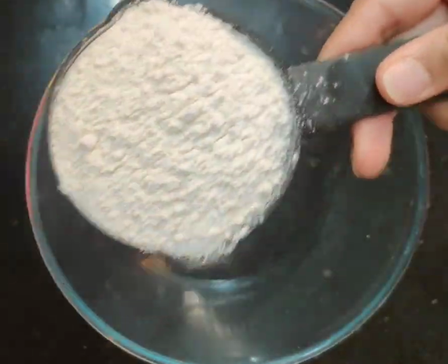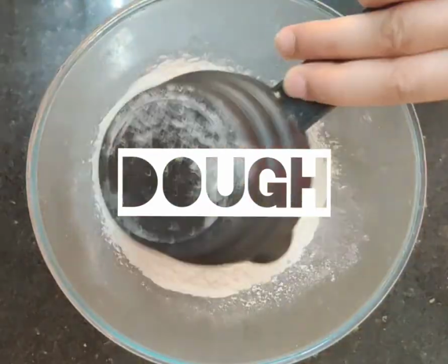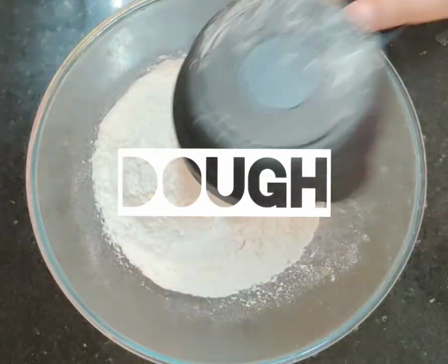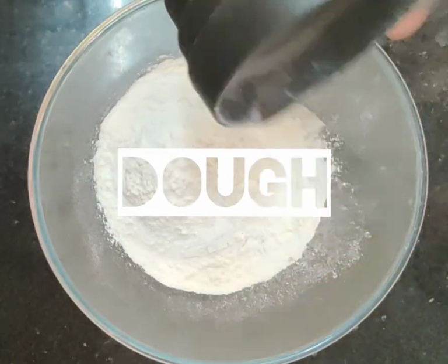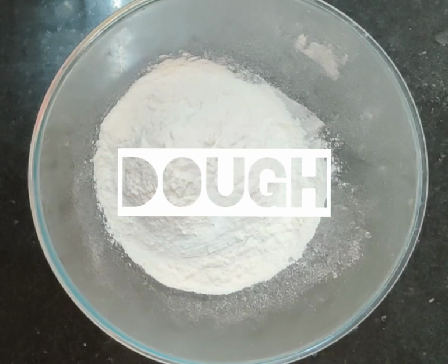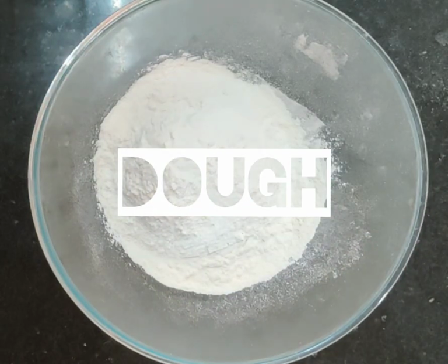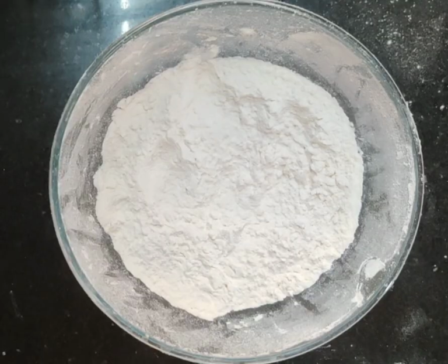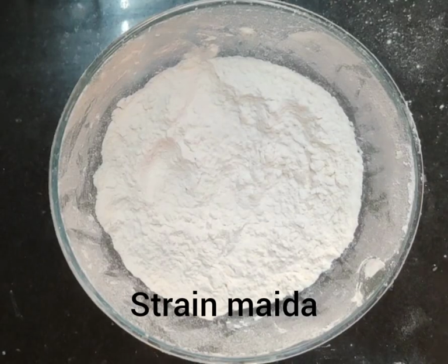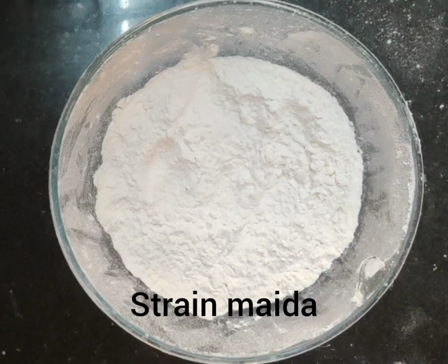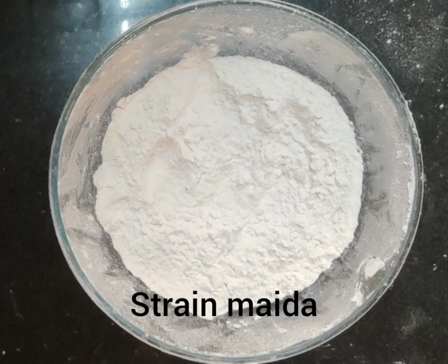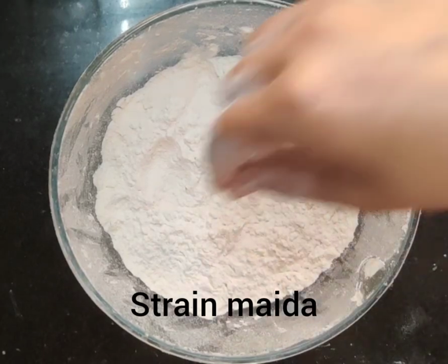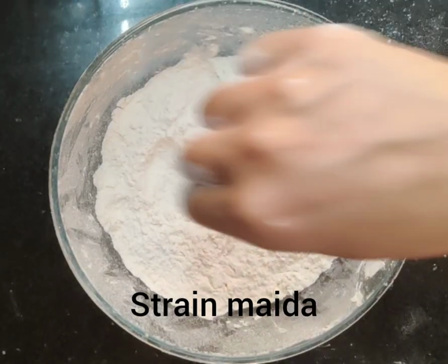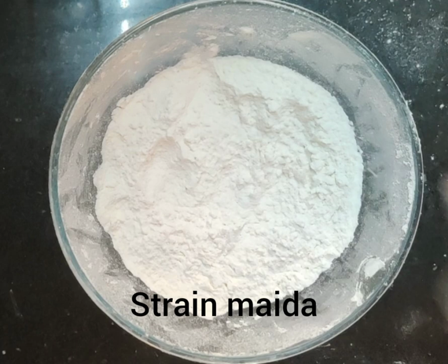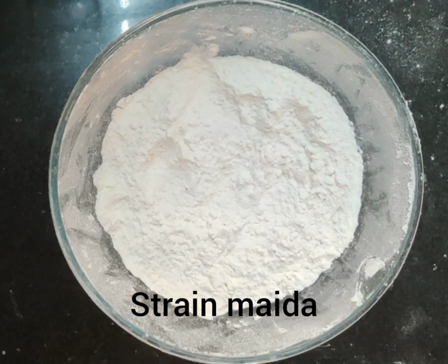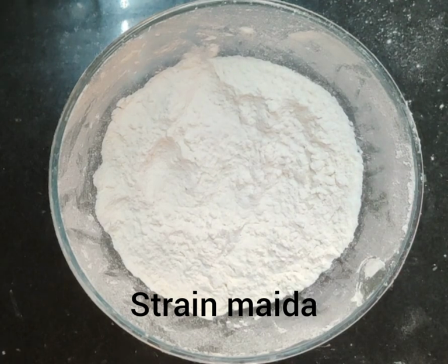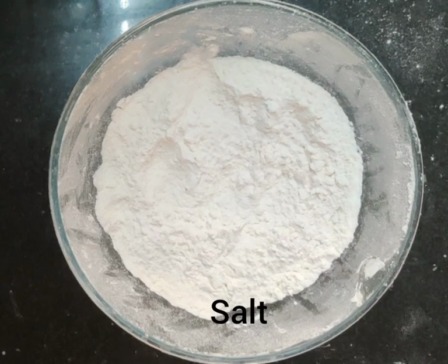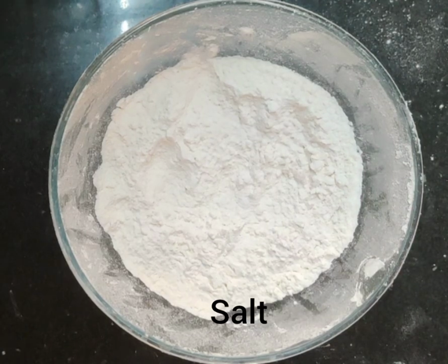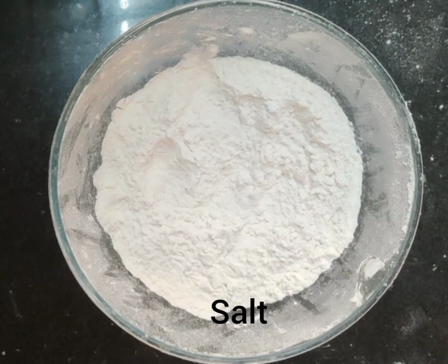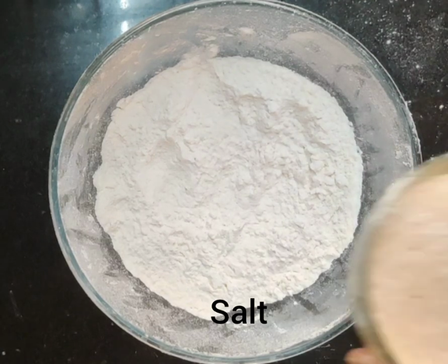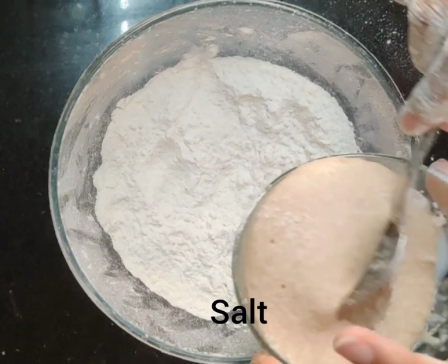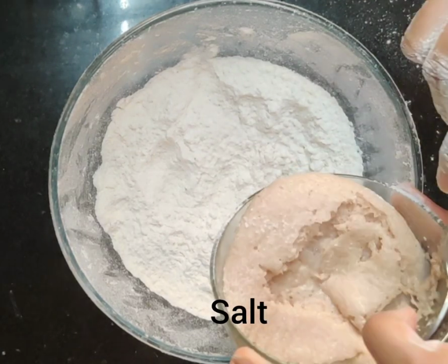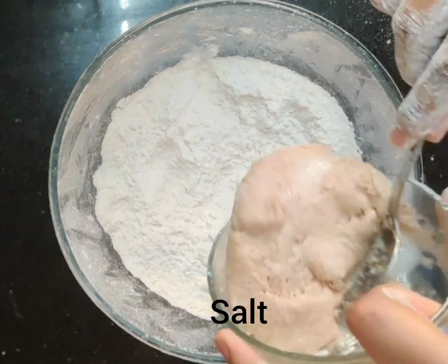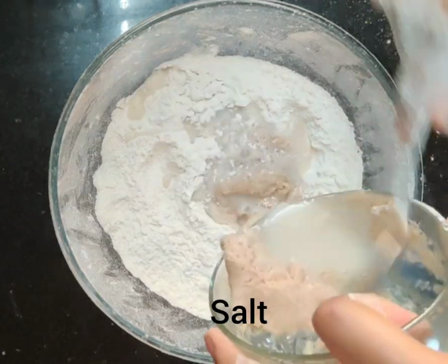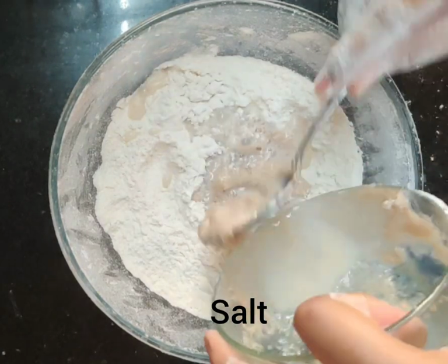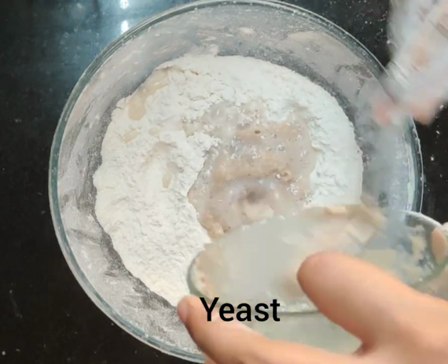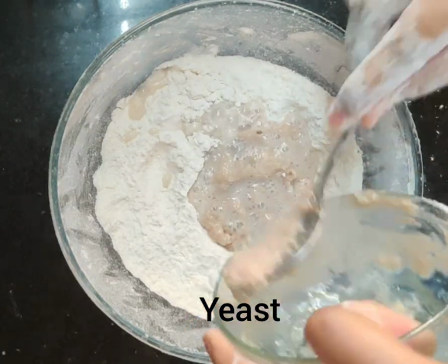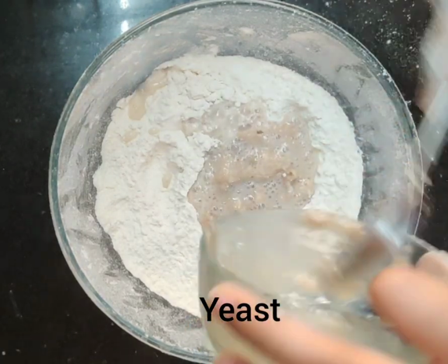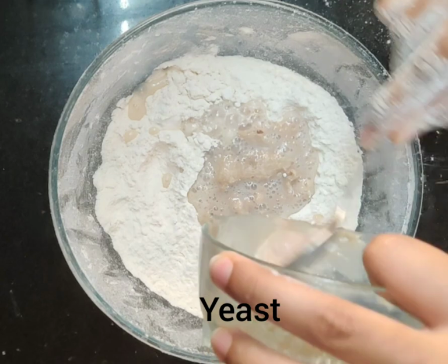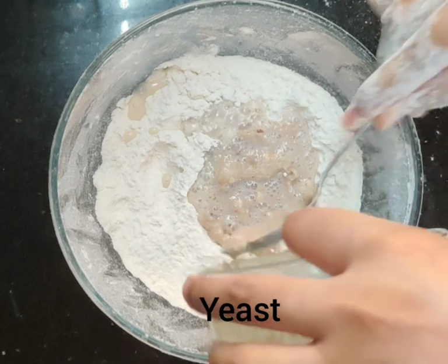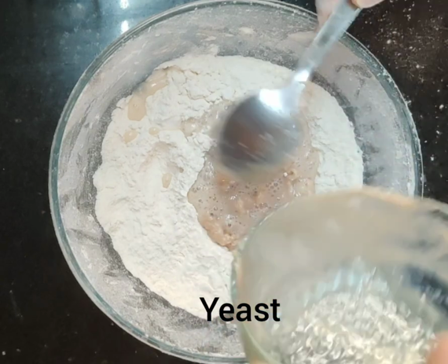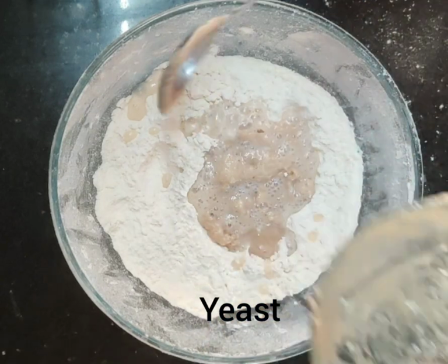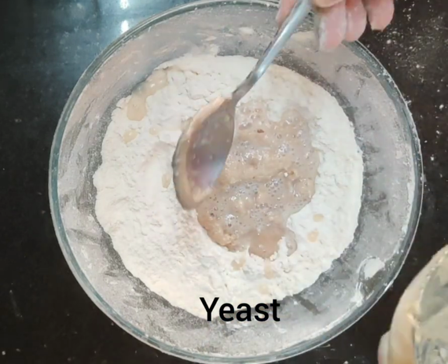Let's make our dough. I have brought some flour. I have added a little amount of water and I am now adding the yeast water.